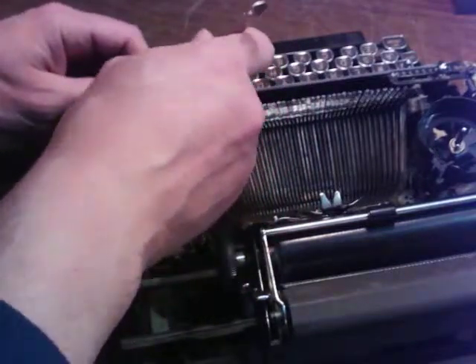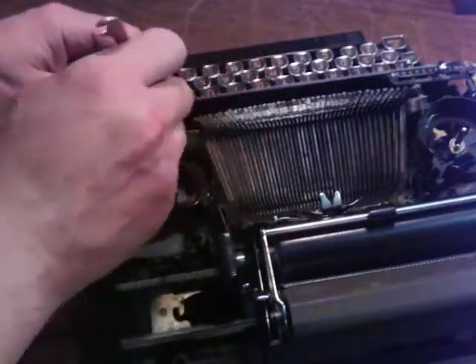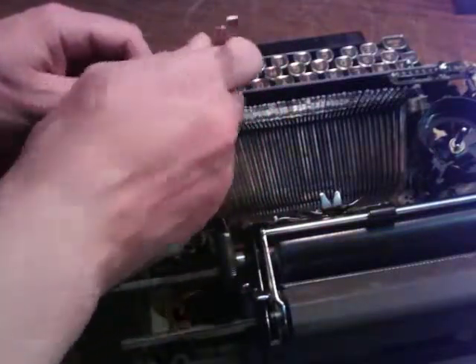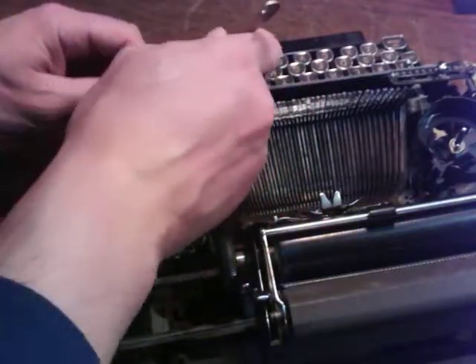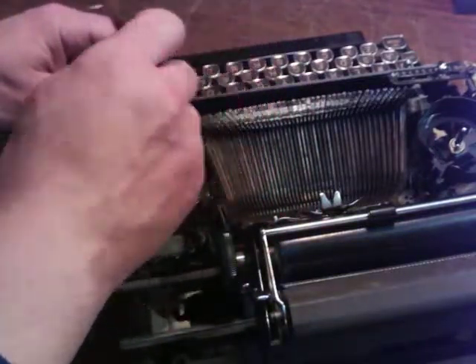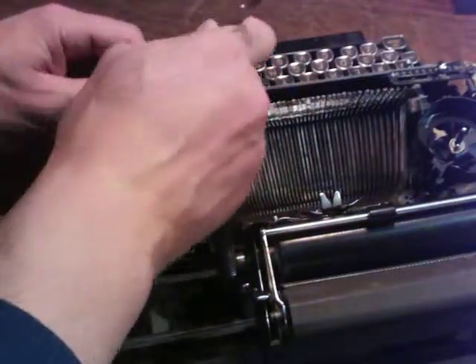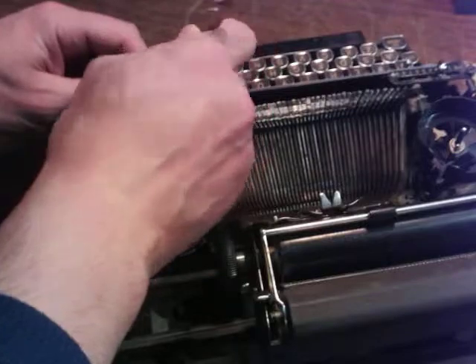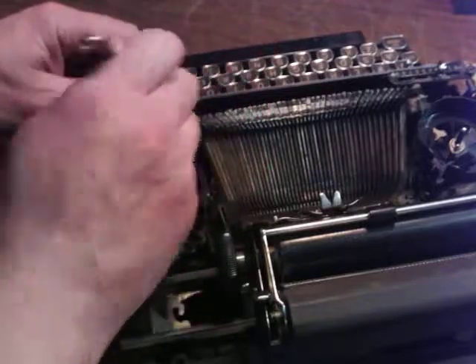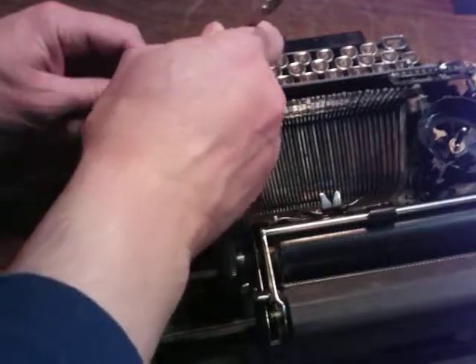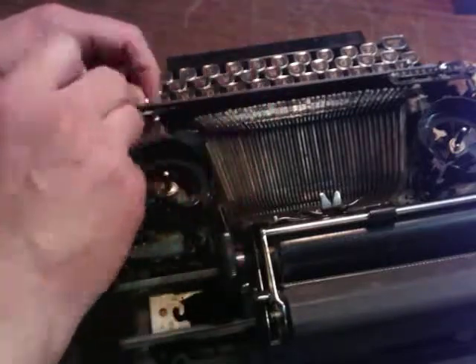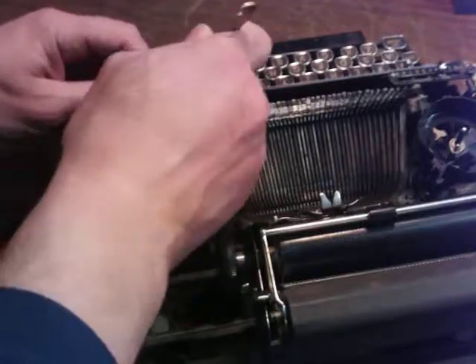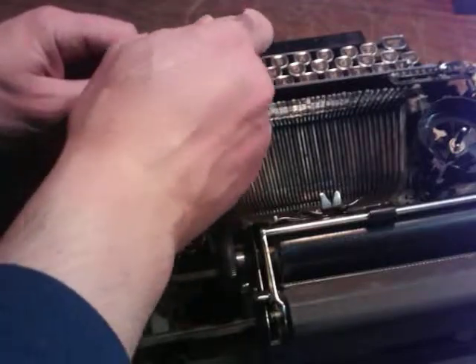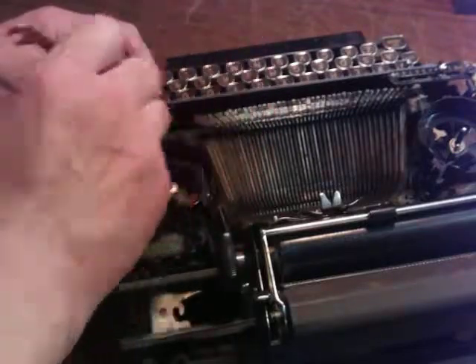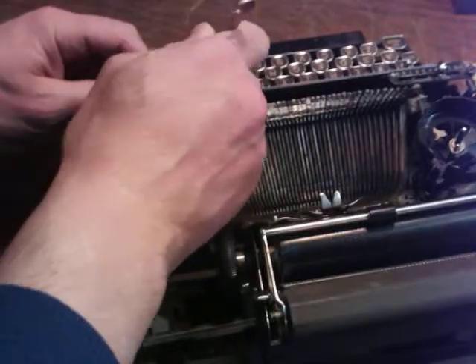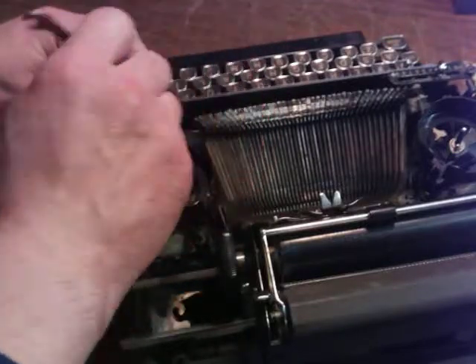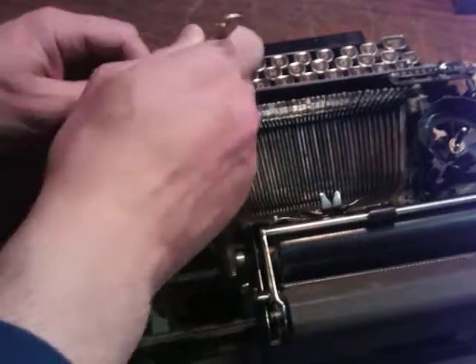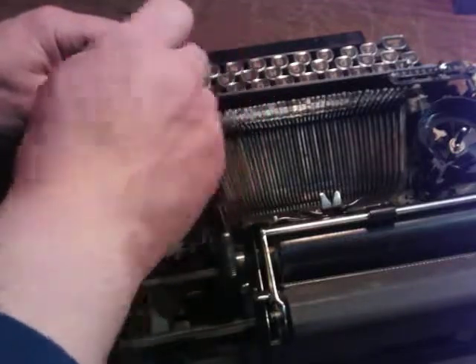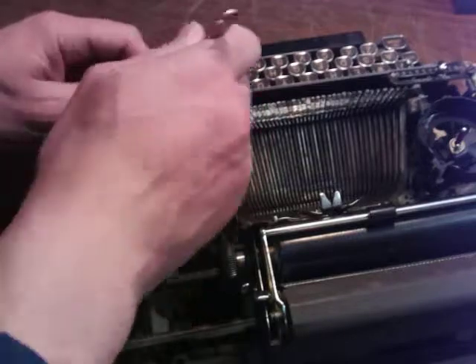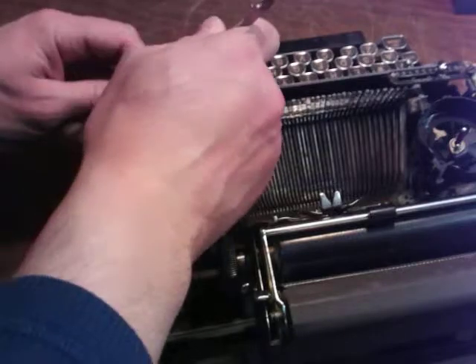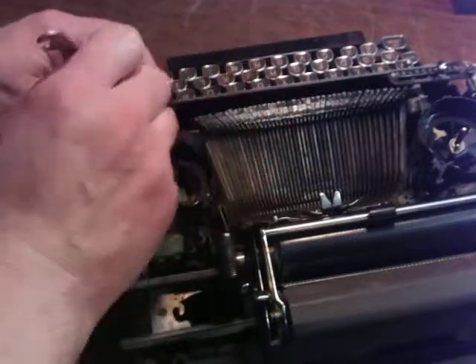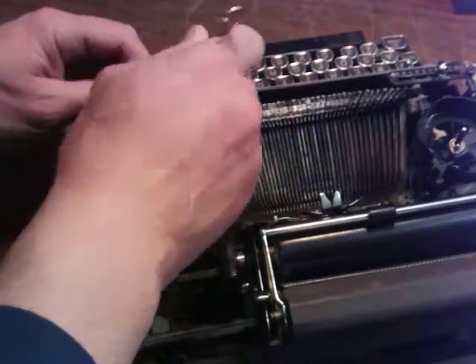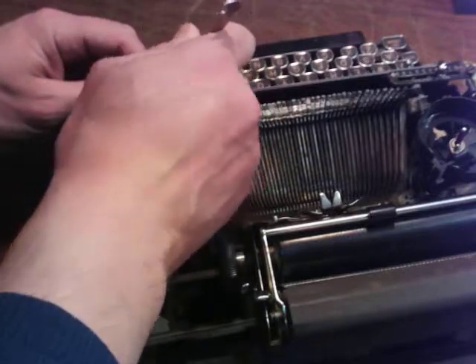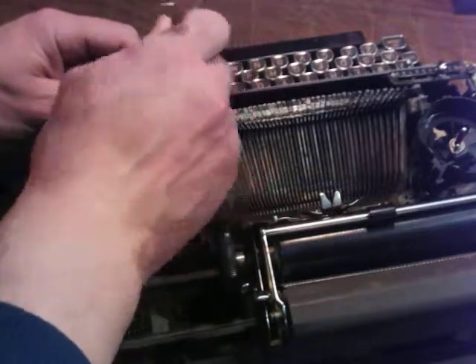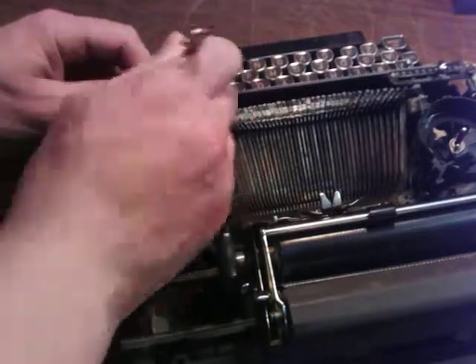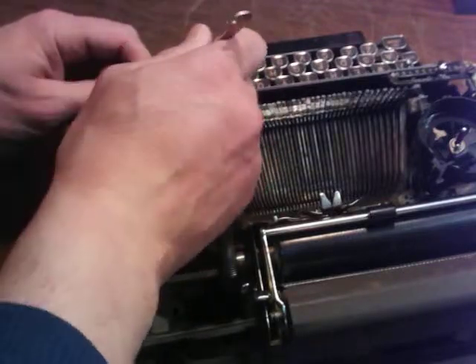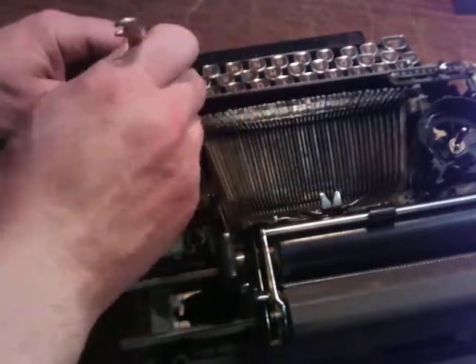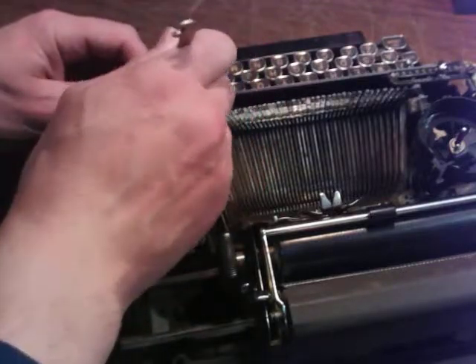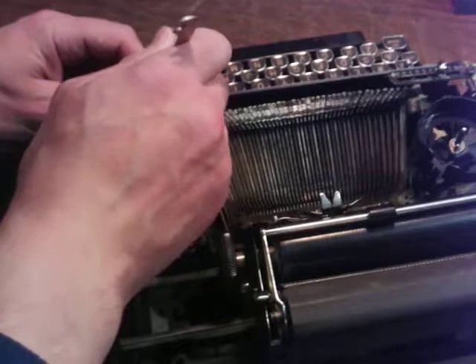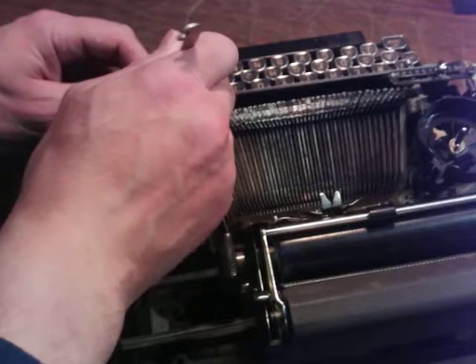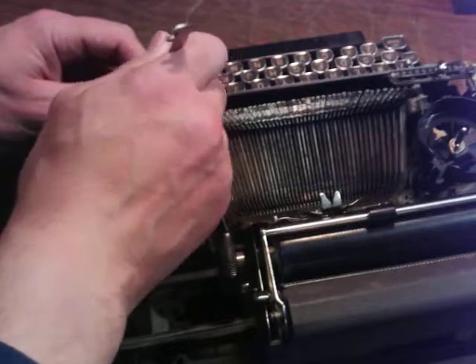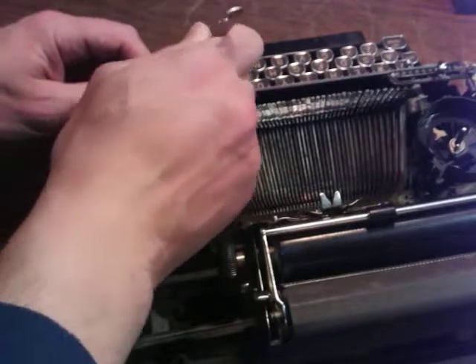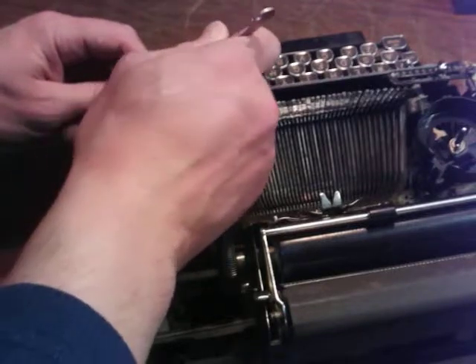Now that I've said all that, I forgot — good thing we're facing it from the back. So you want to just unthread the little nuts on the backs of these. You don't have to take out all the linkage underneath.